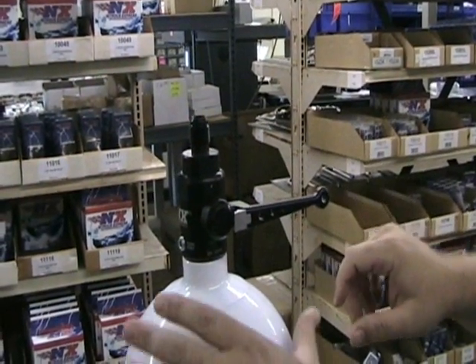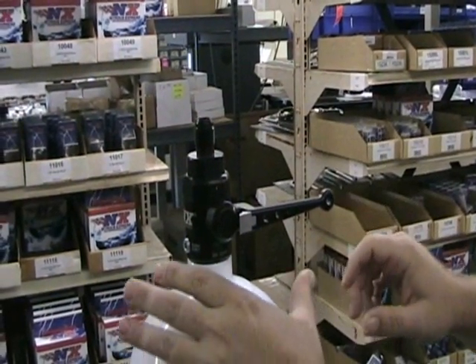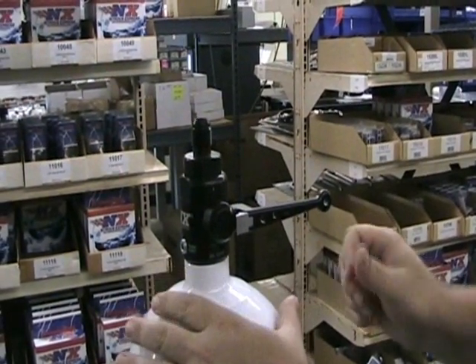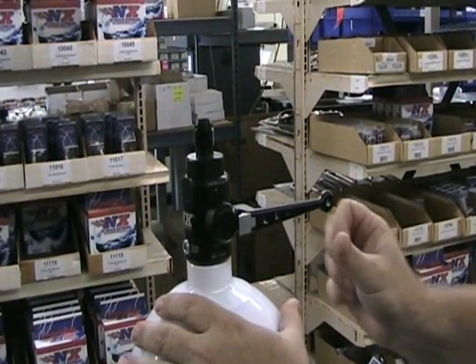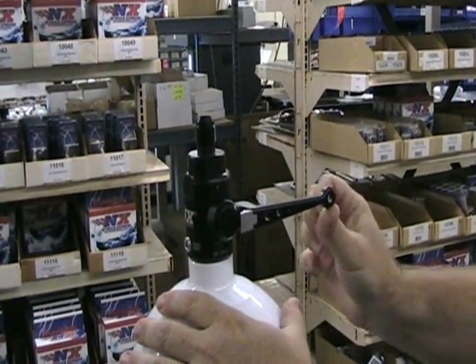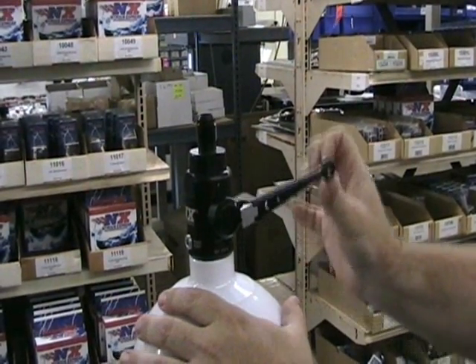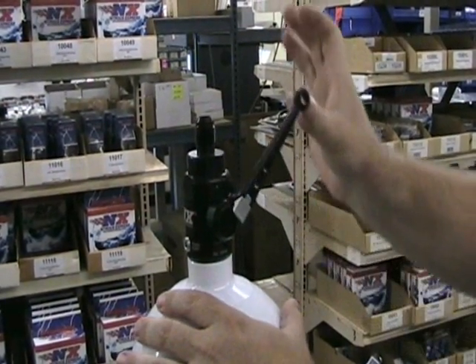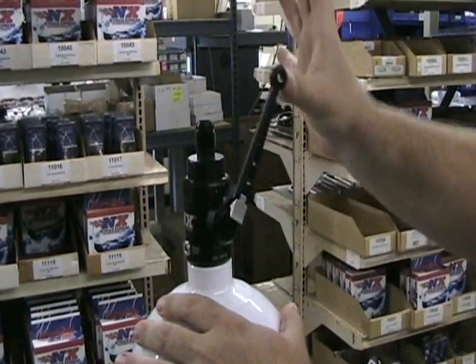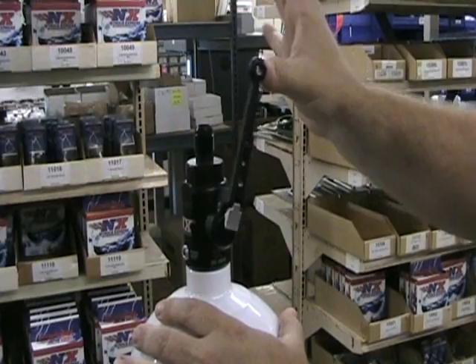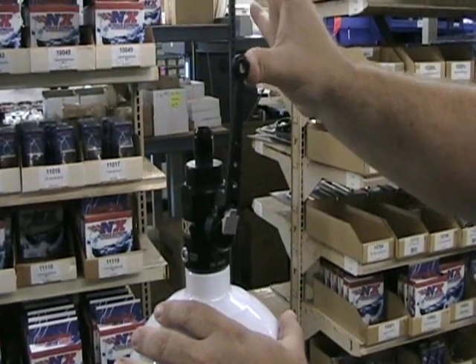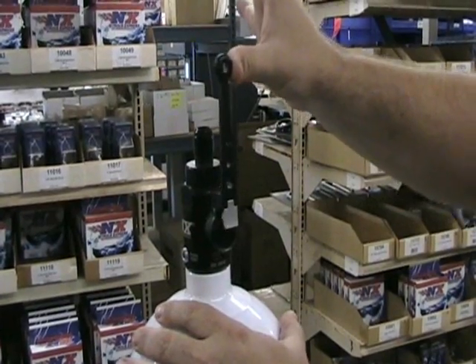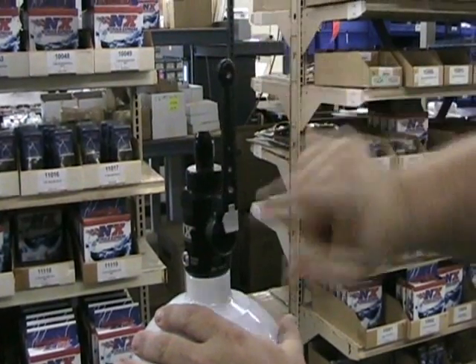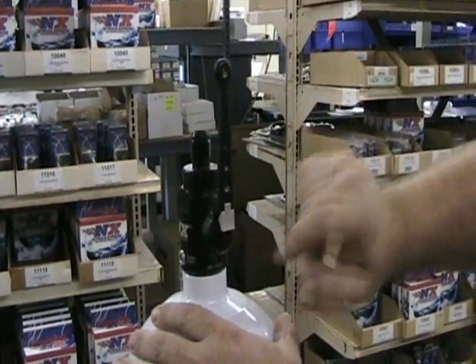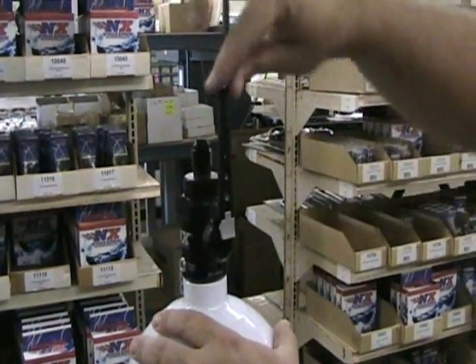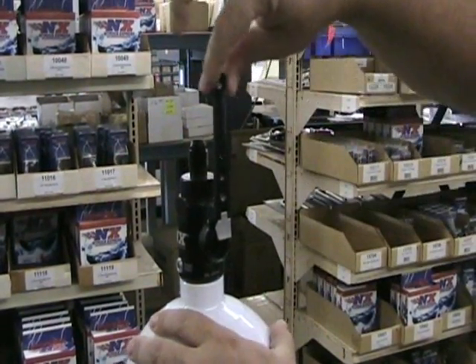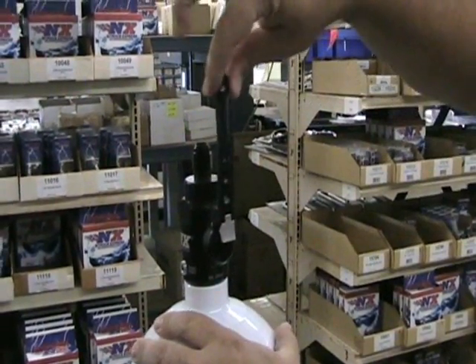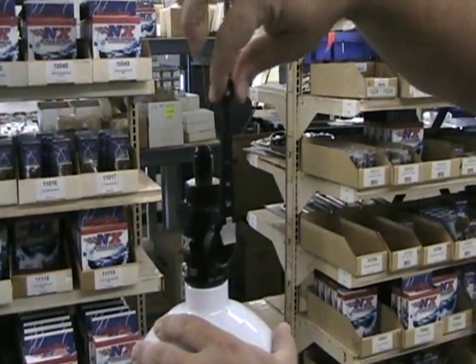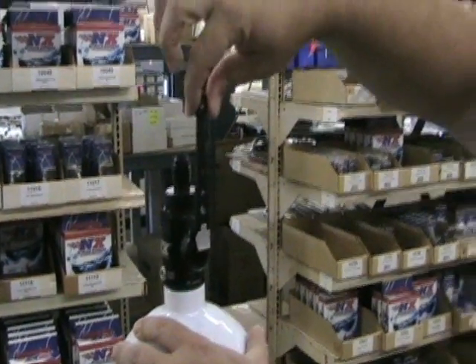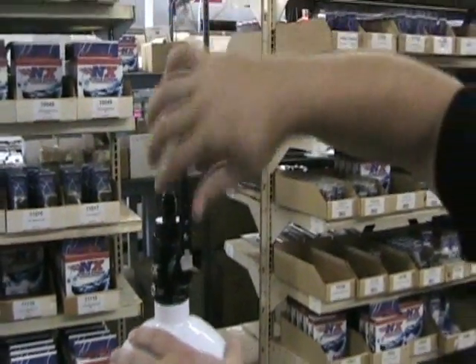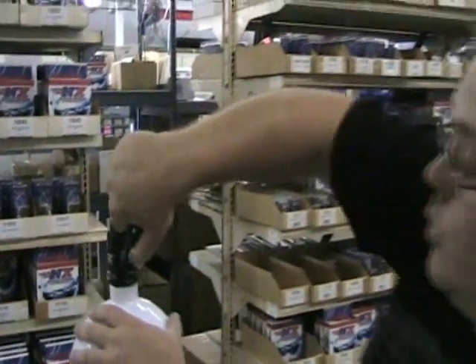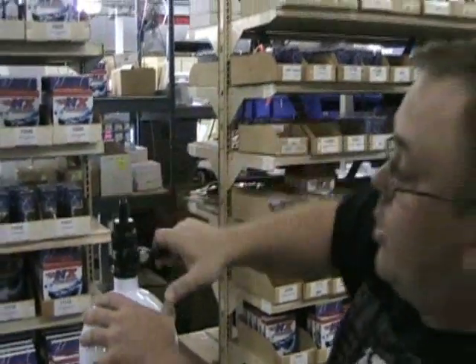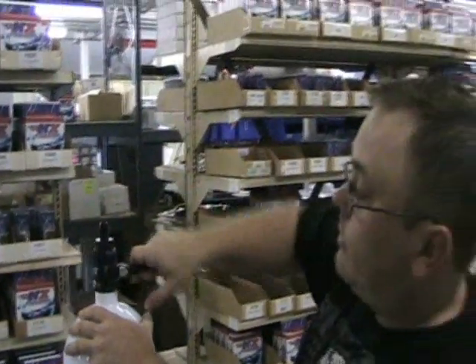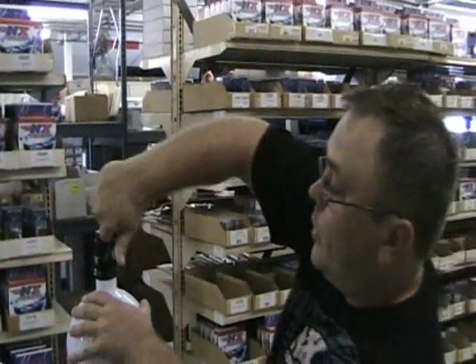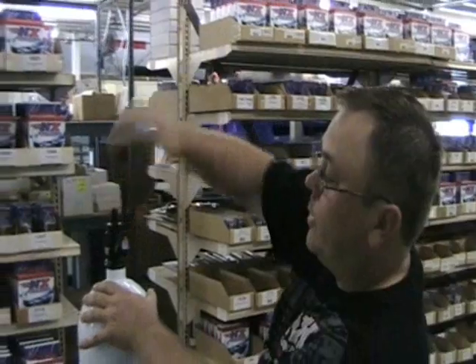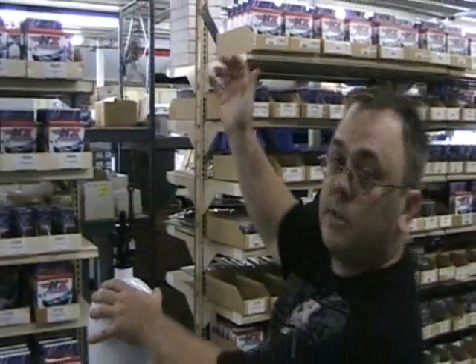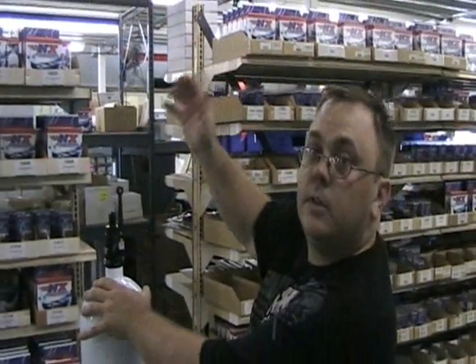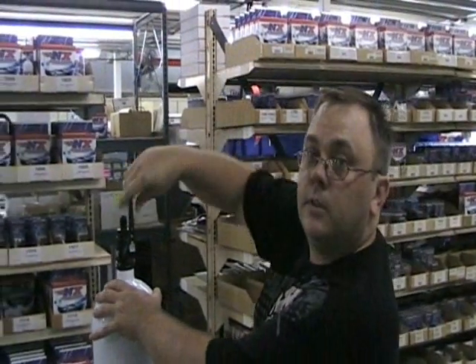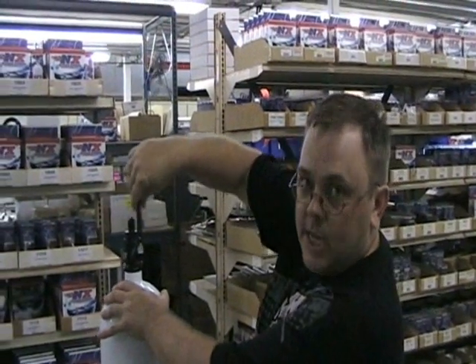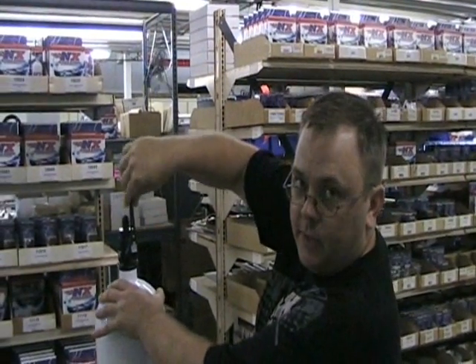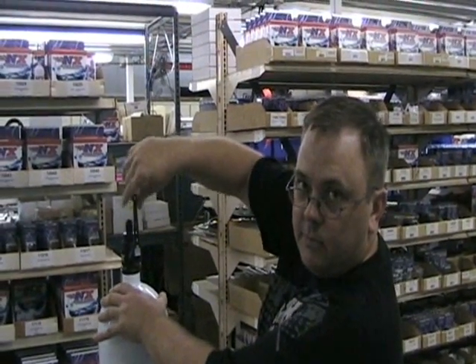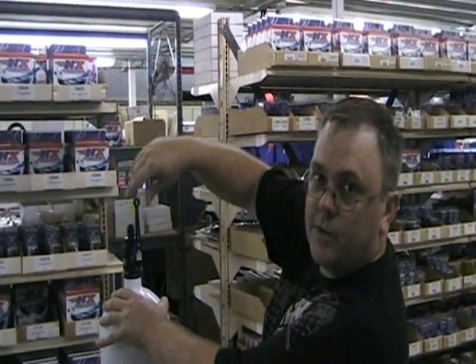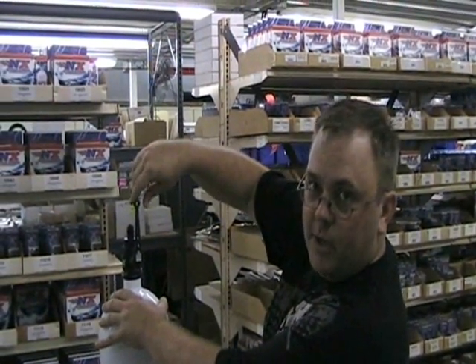Whenever we want to close it, we close it back. The lock clicks and it's closed again. Quick open, quick closed. Safe. Nitrous Express.